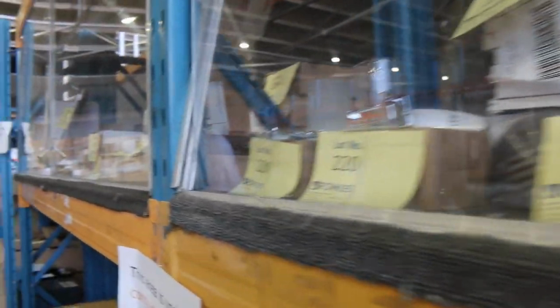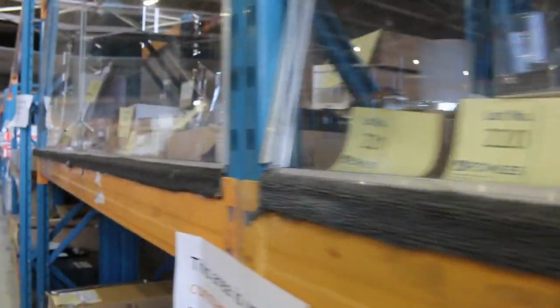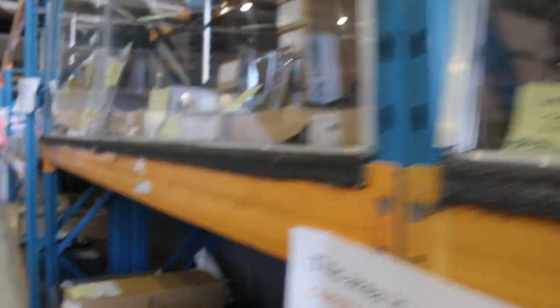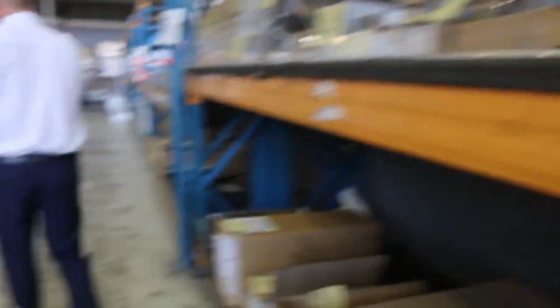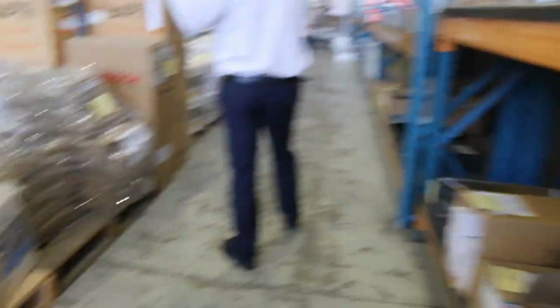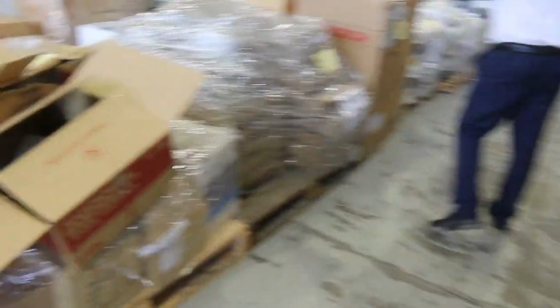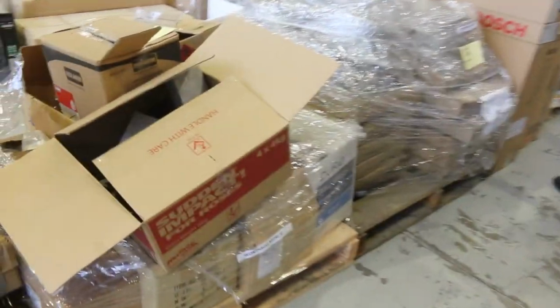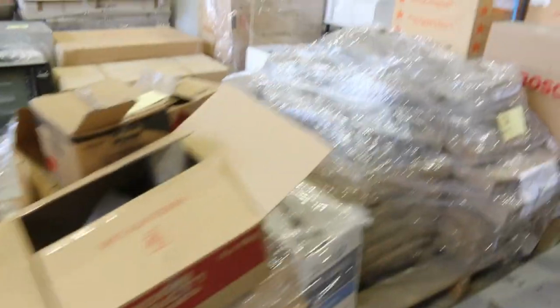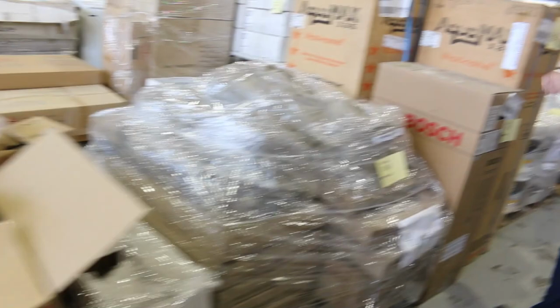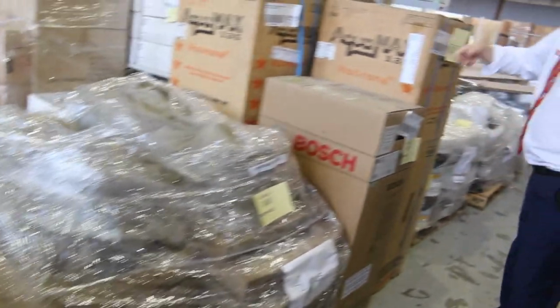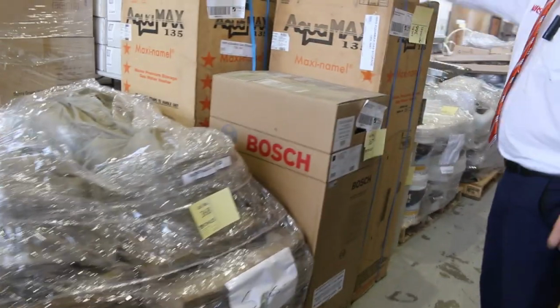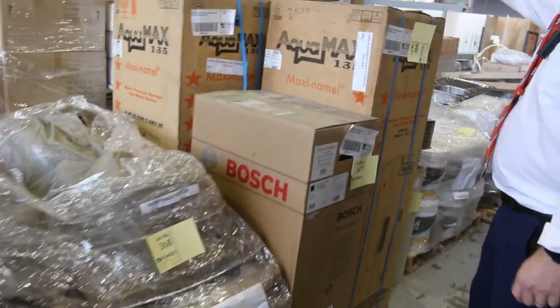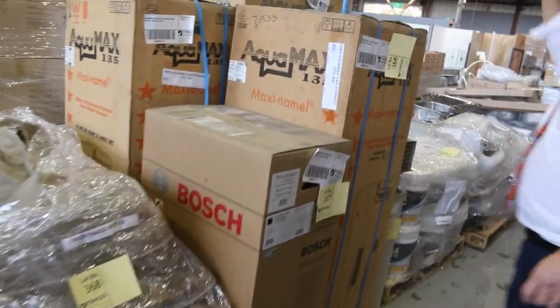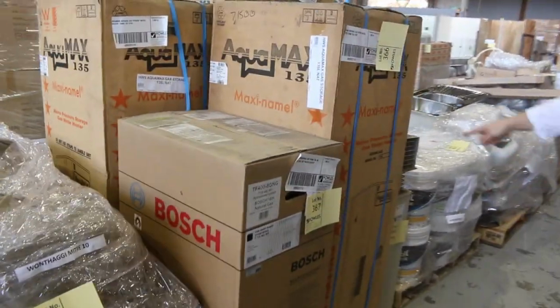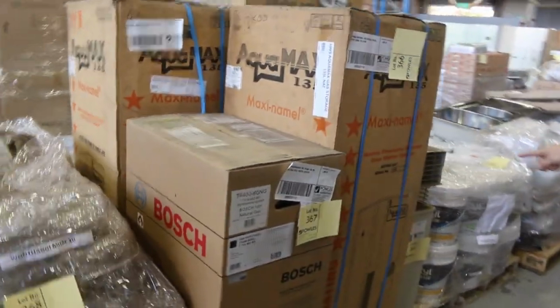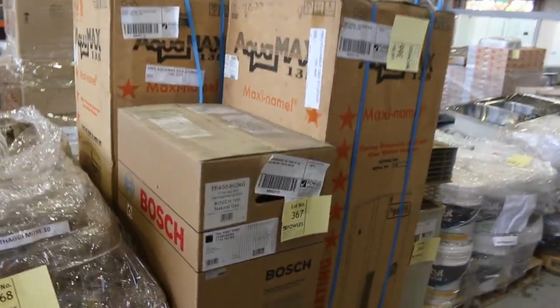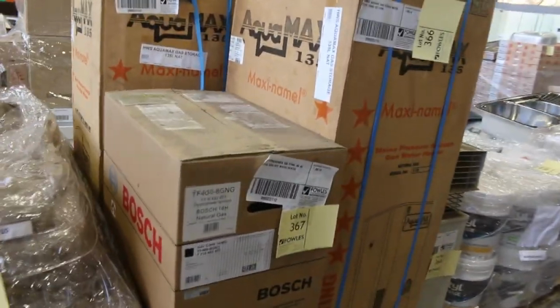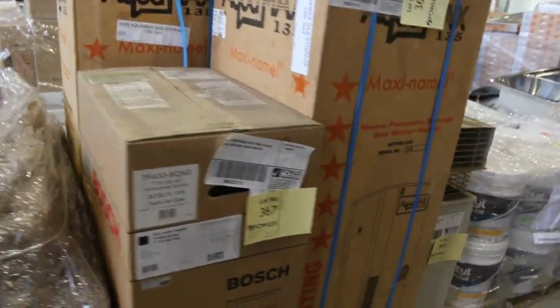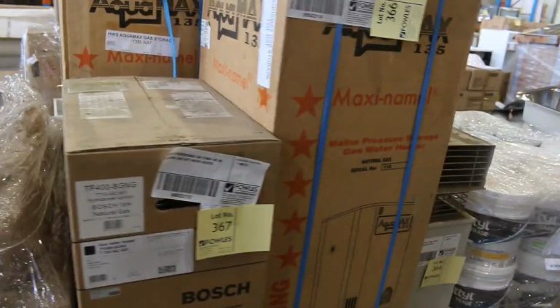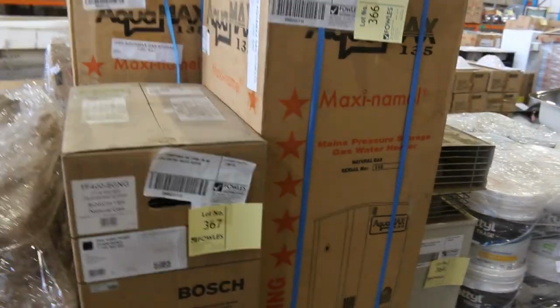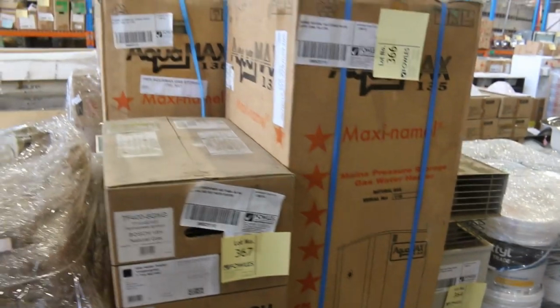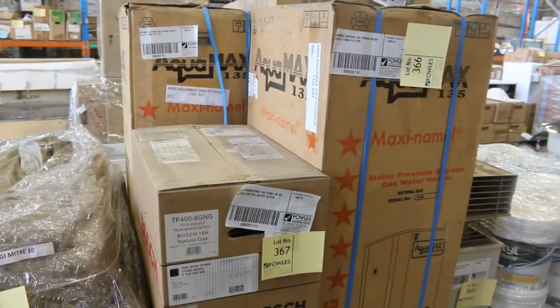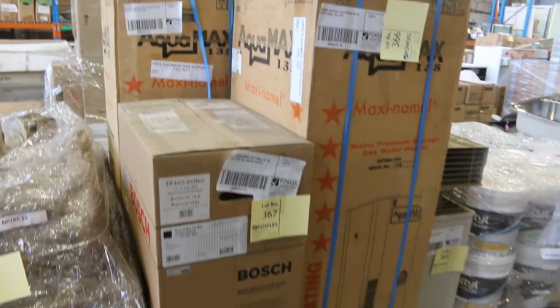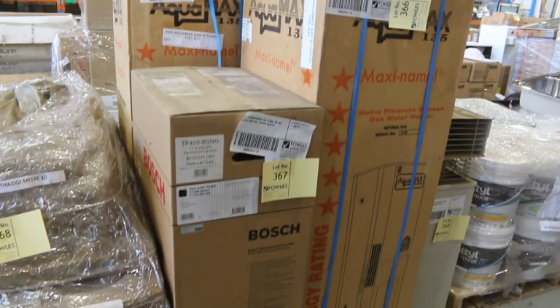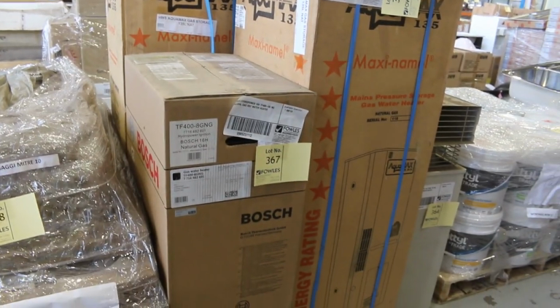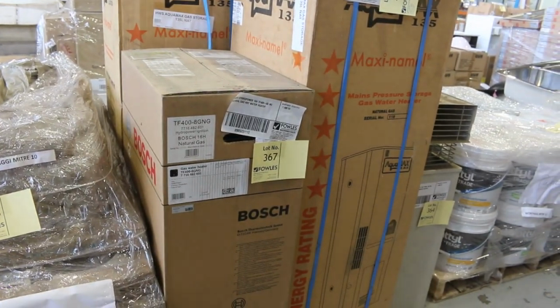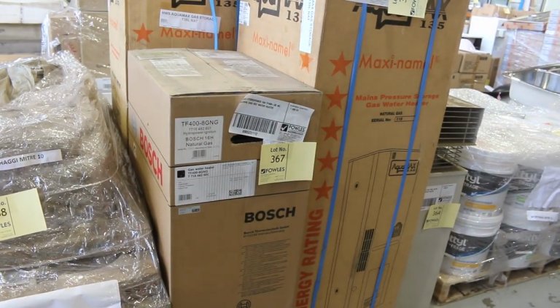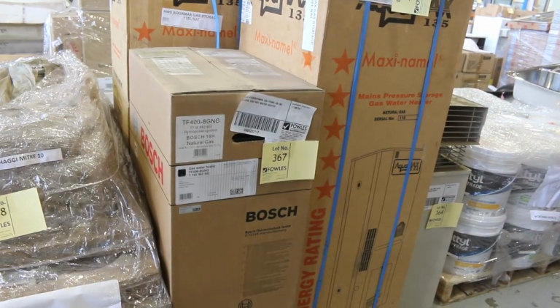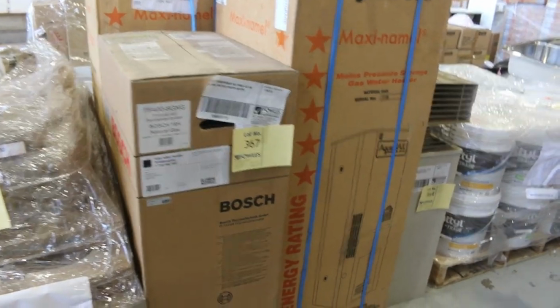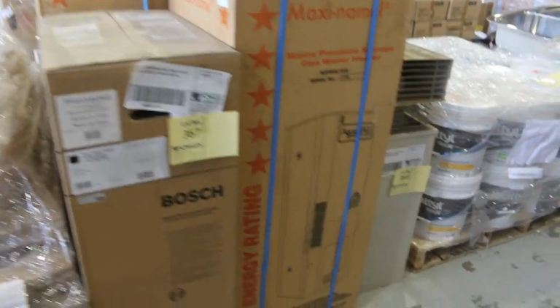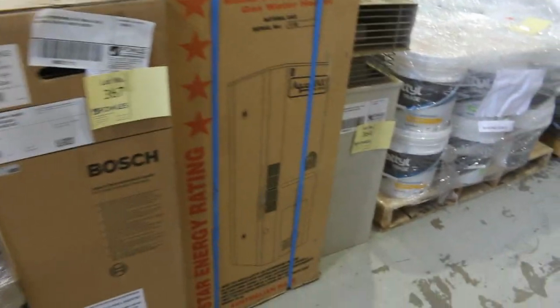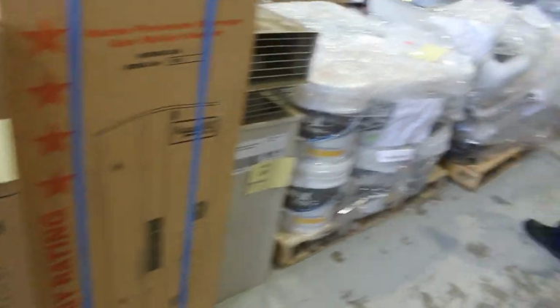Over on this side, look at these — one, two, three, four, five hot water services. I'm pretty sure they'll be unreserved as well — really good bargains for someone. Absolutely fantastic.